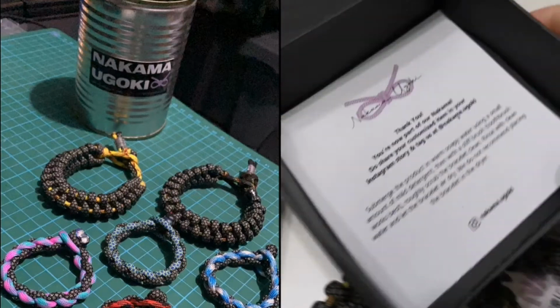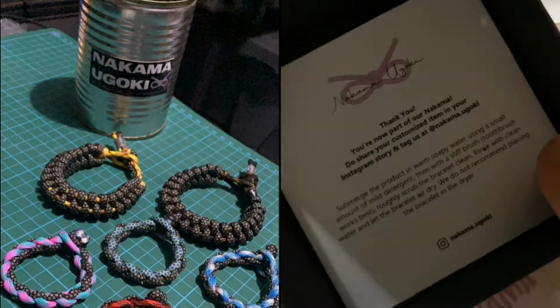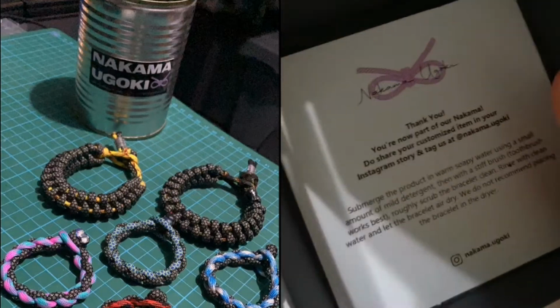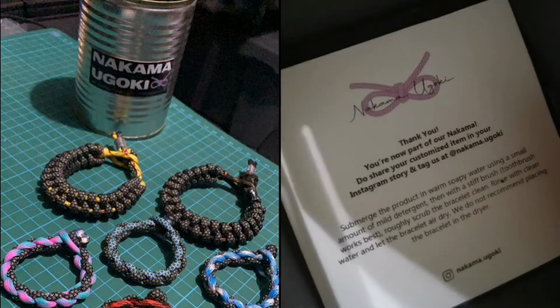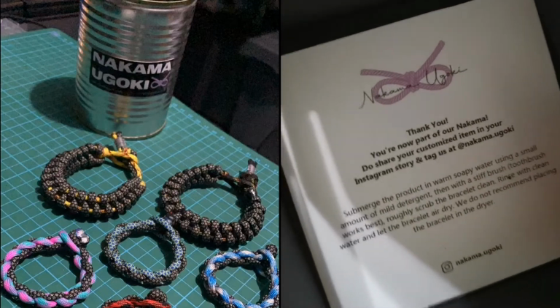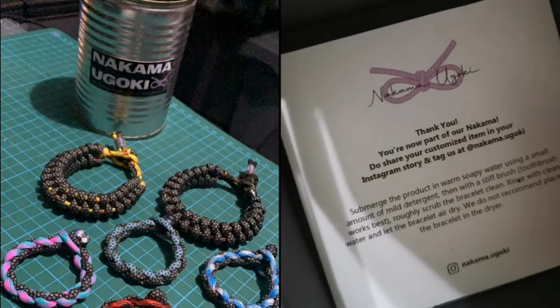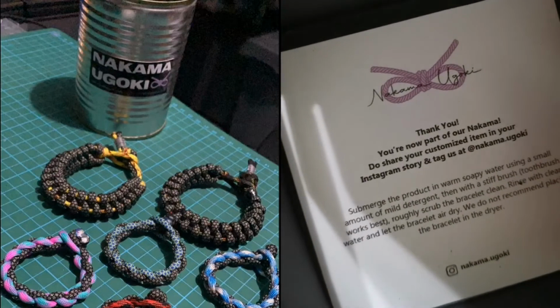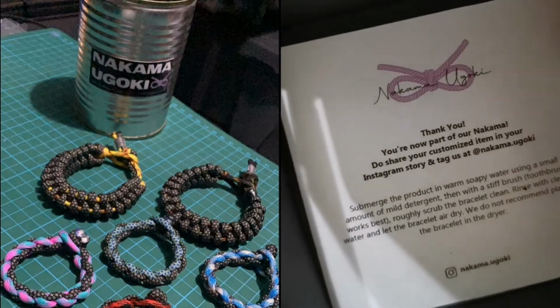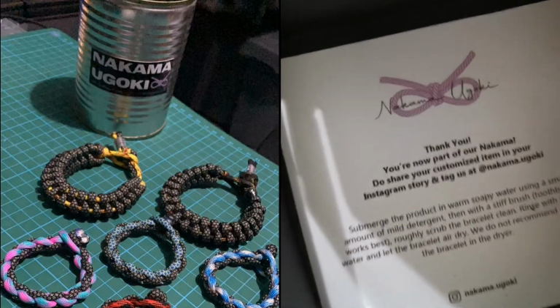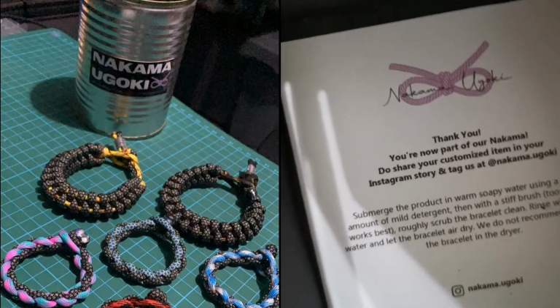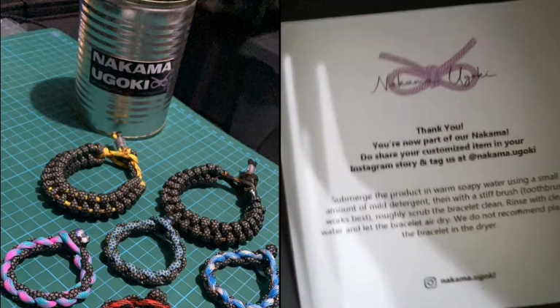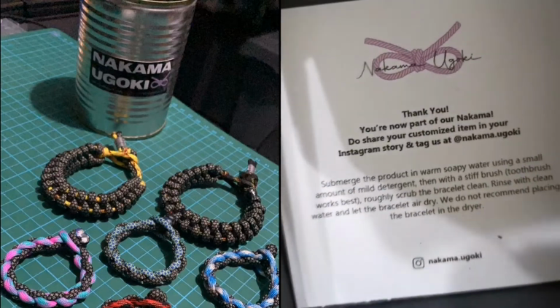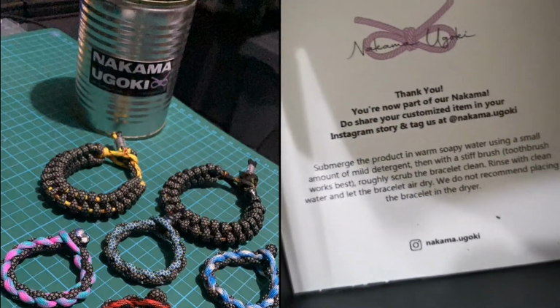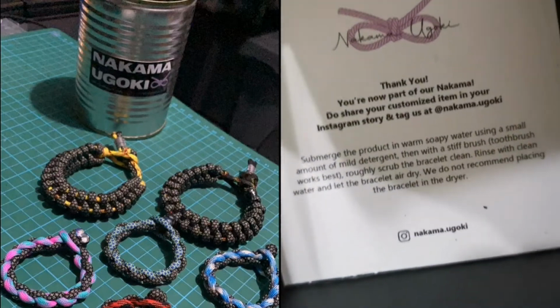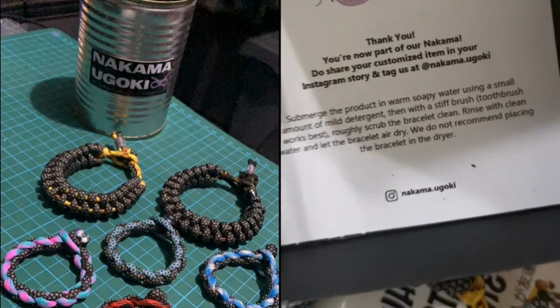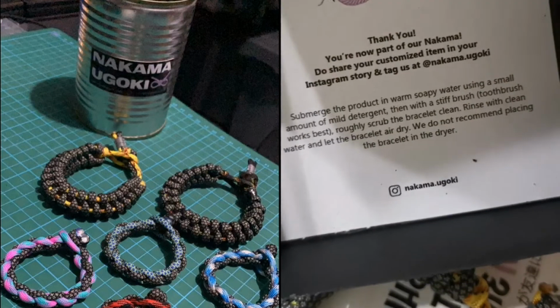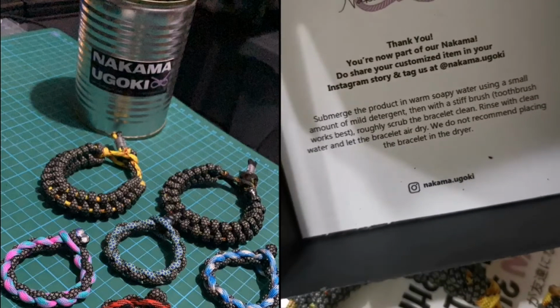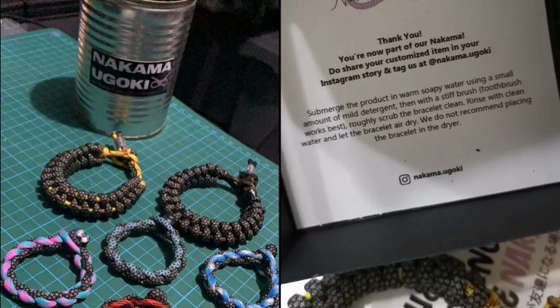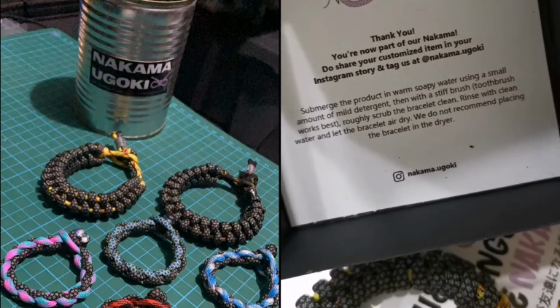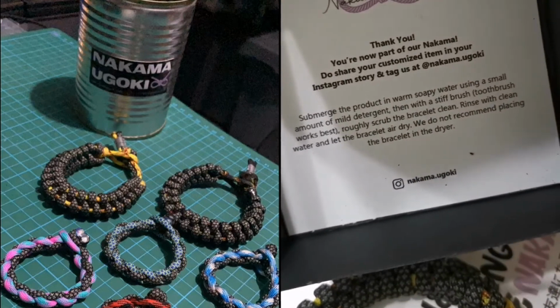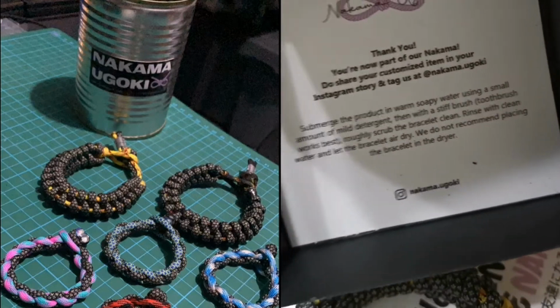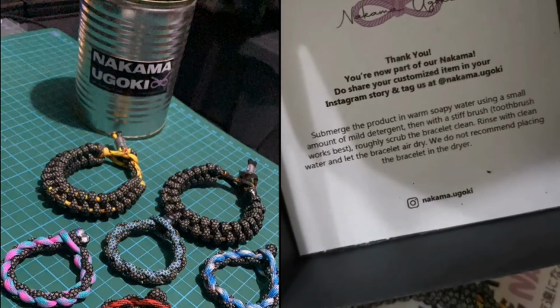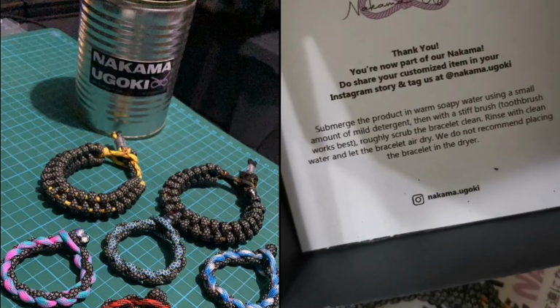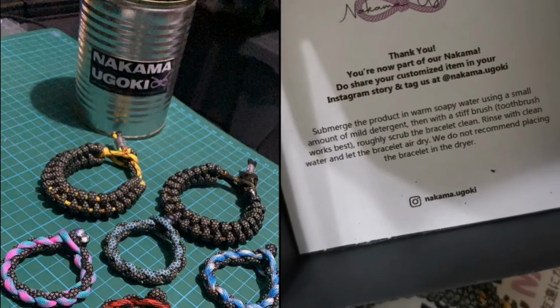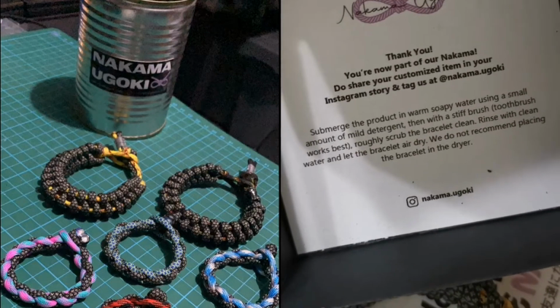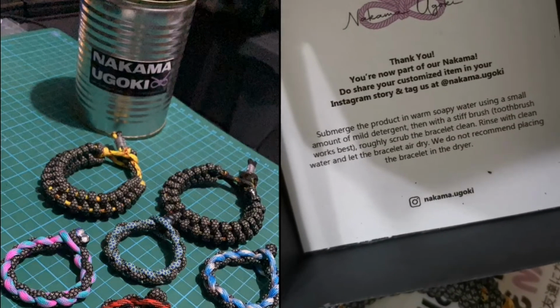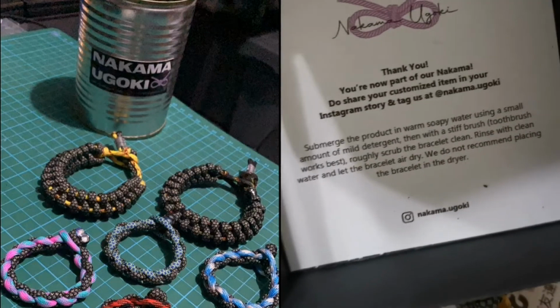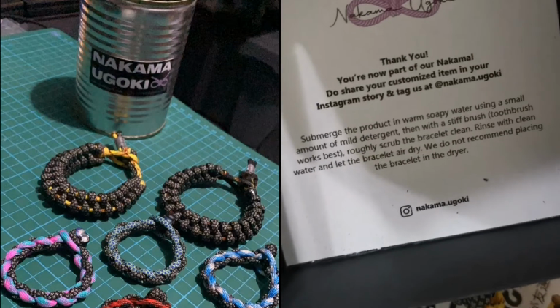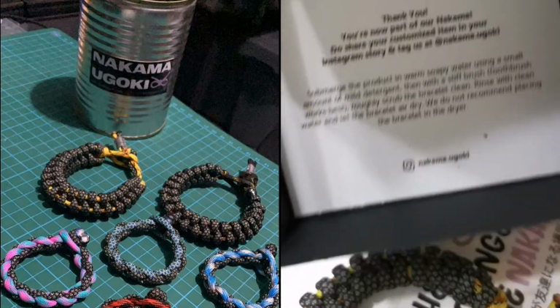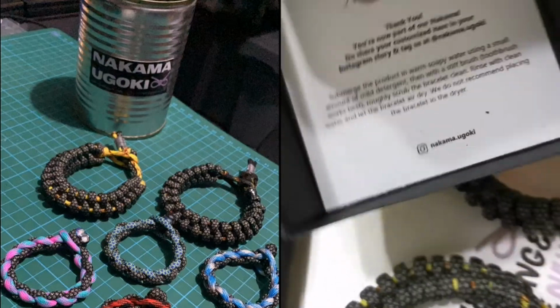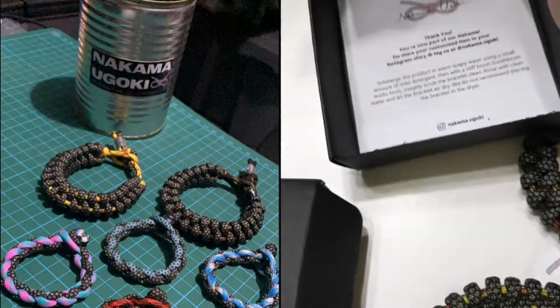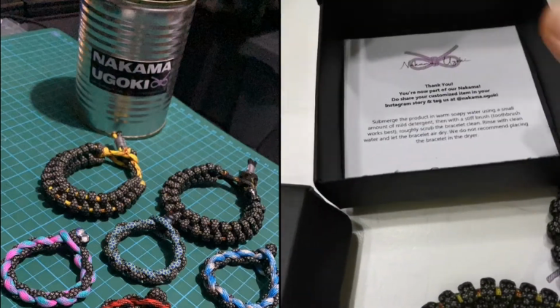So we have a message here: 'You're now part of our nakama.' You share your customer's item — yes, sharing! And there is a care guide here too. Everything is here. Alhamdulillah.